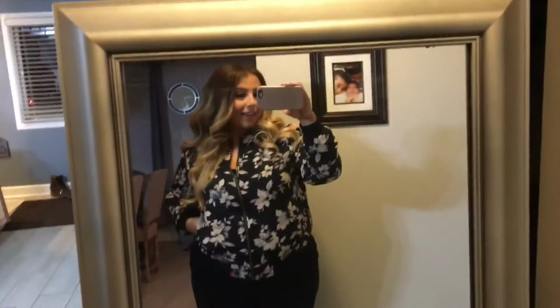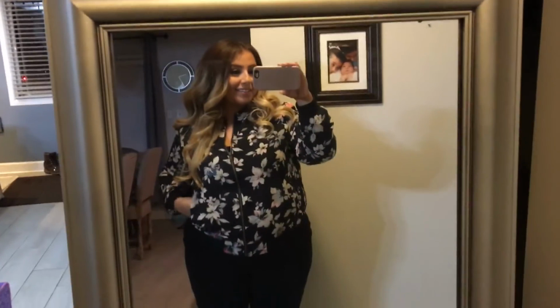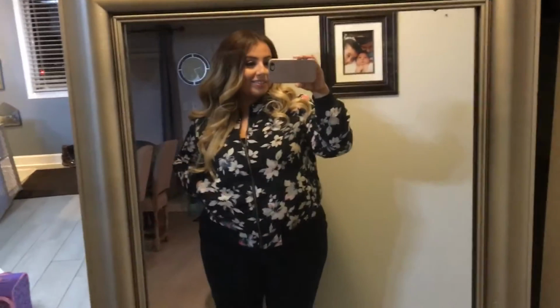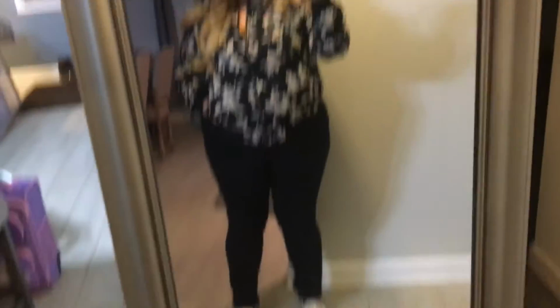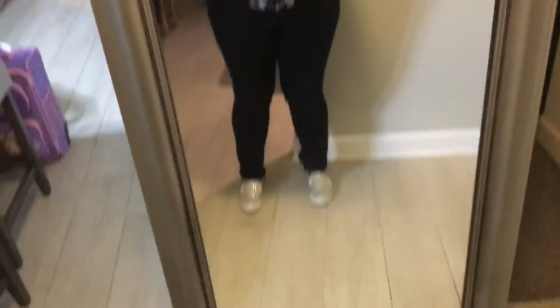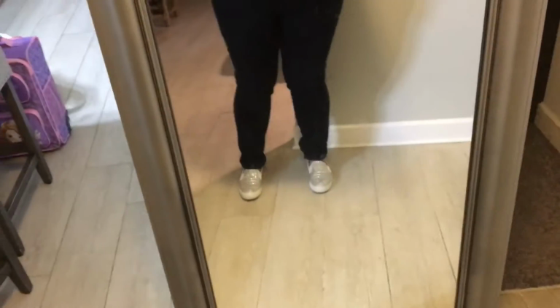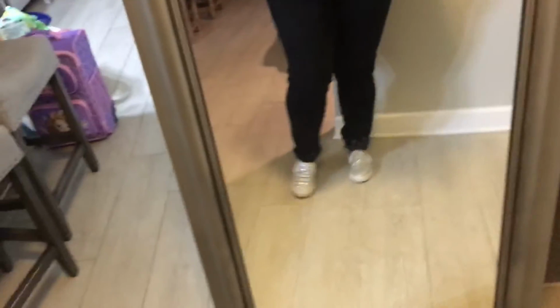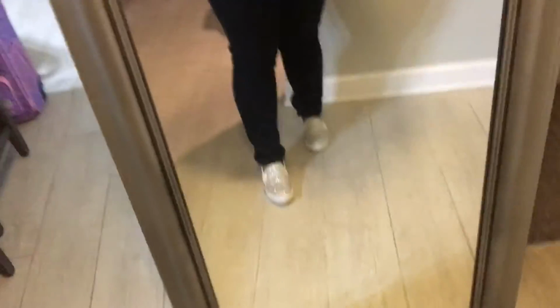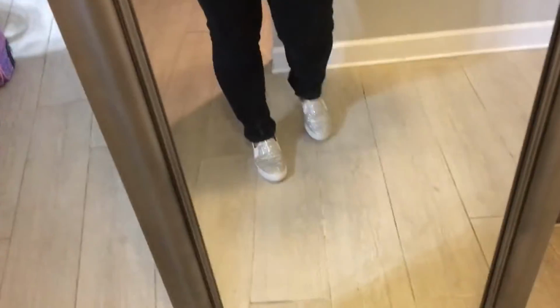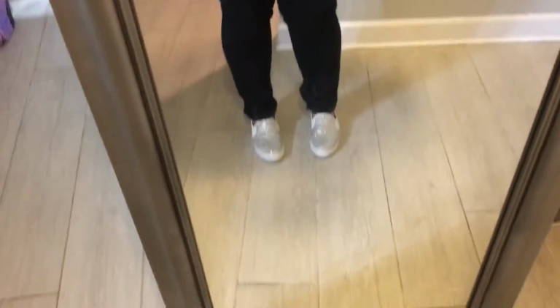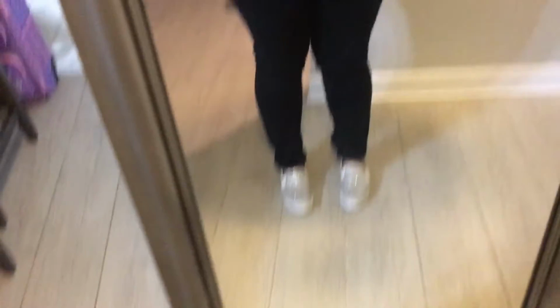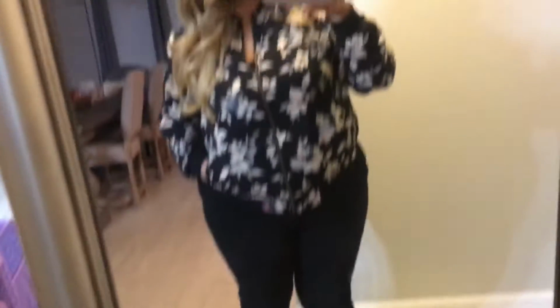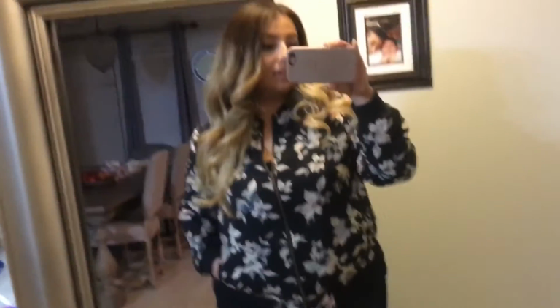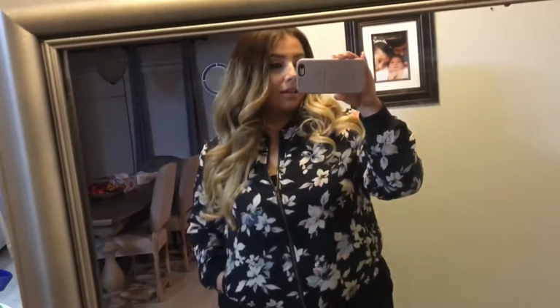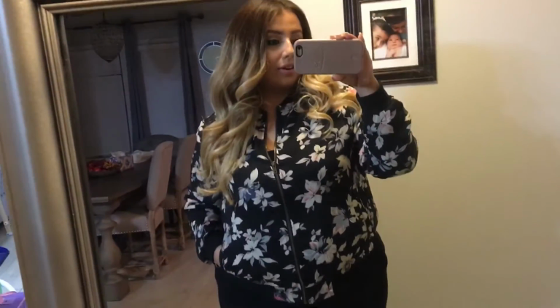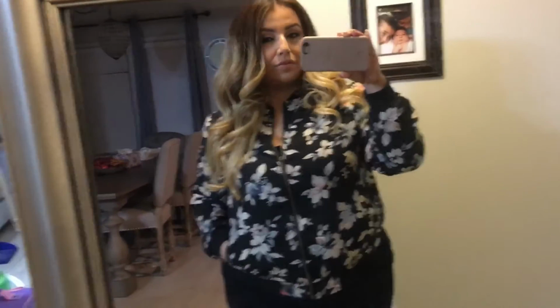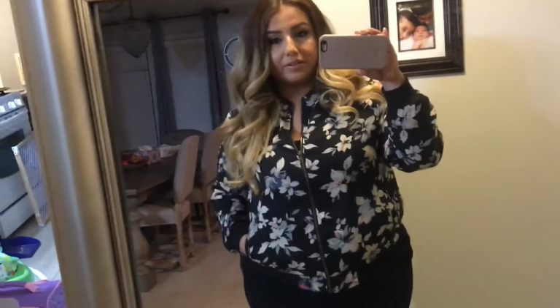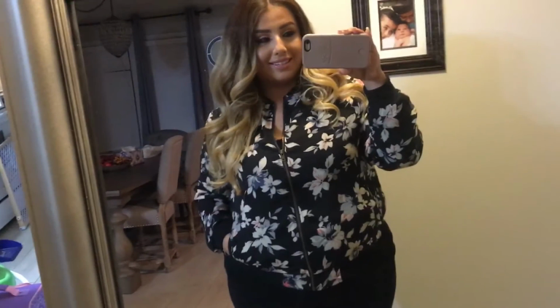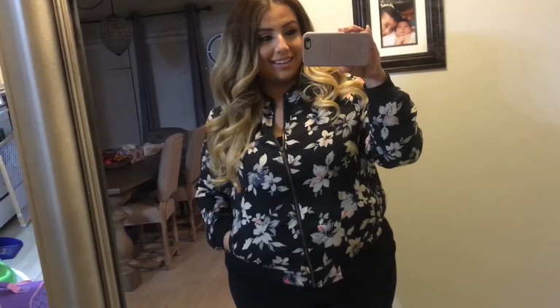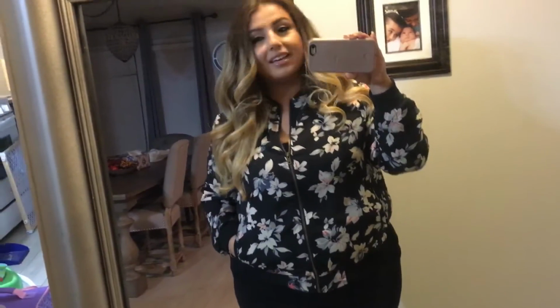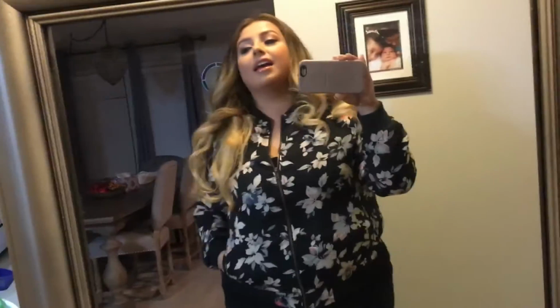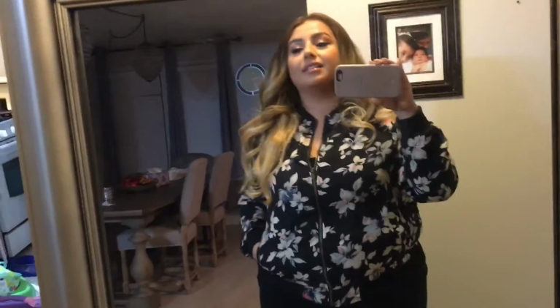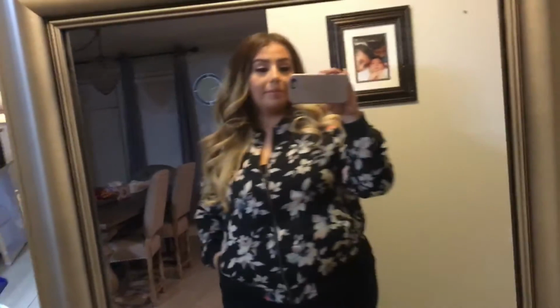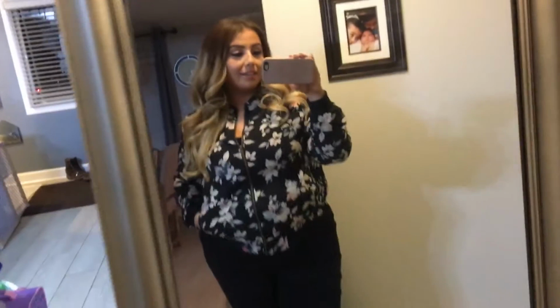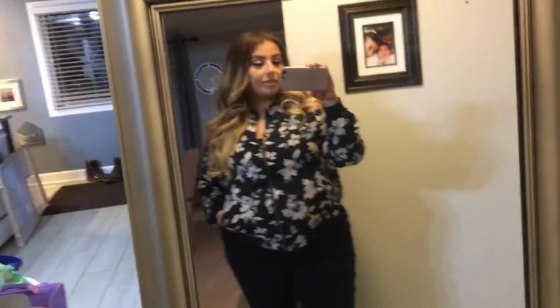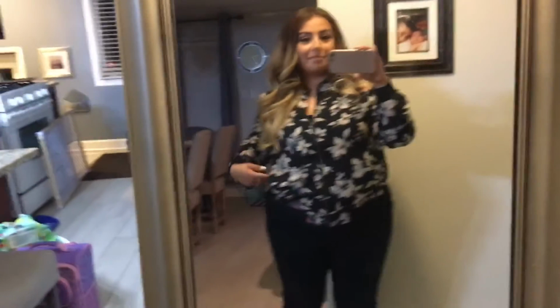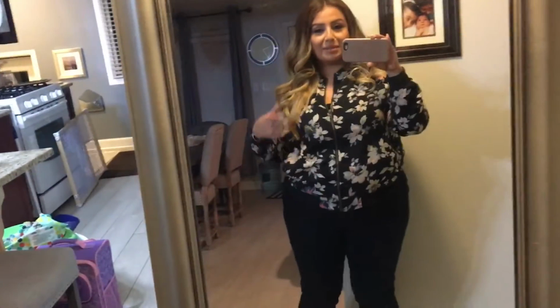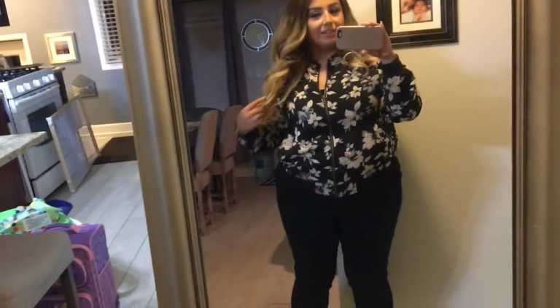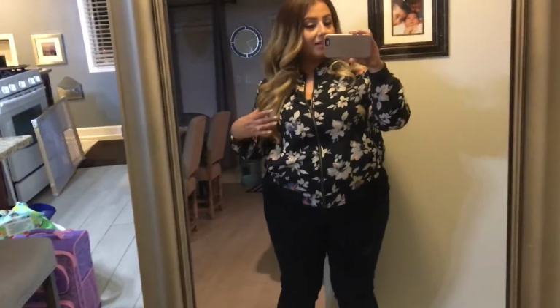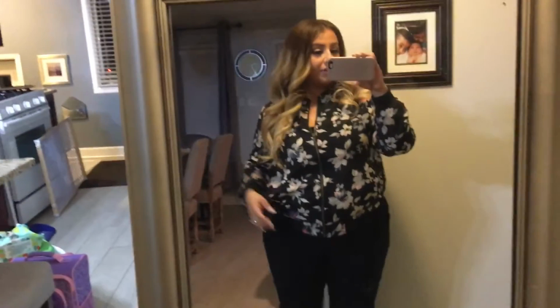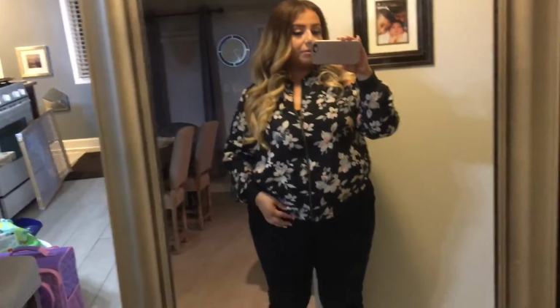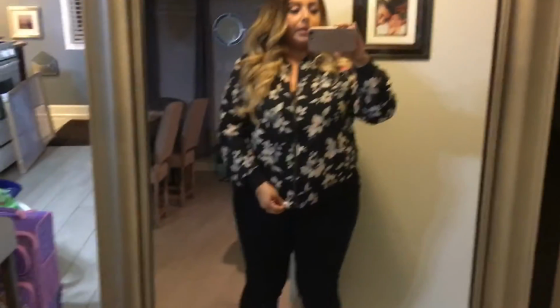Hey YouTube! So guess what I have? Another outfit of the day. I promise the next video is going to be a makeup tutorial — just haven't had time to film it.